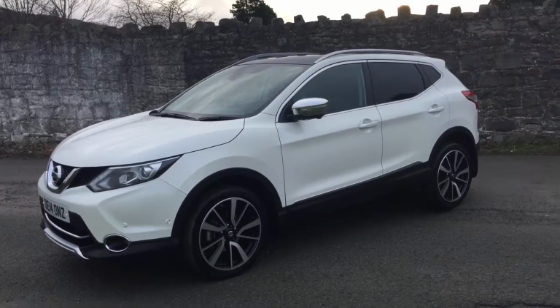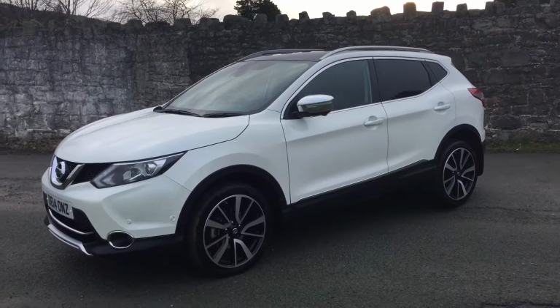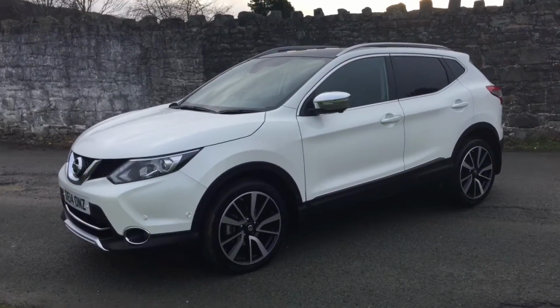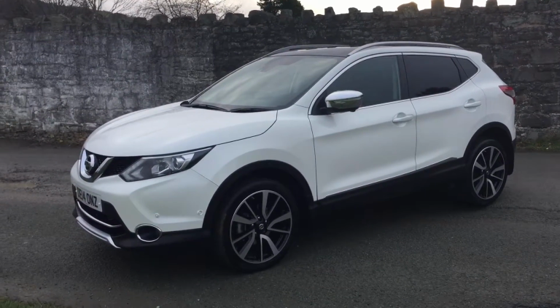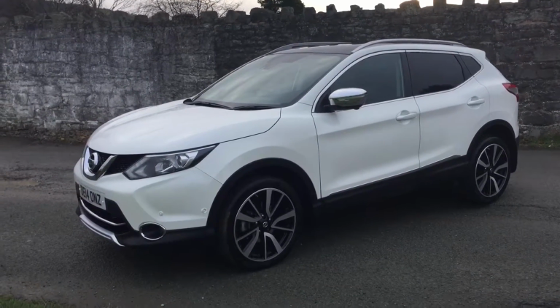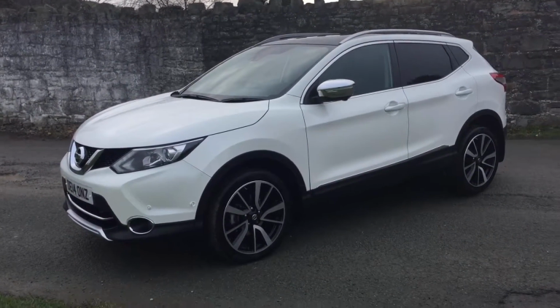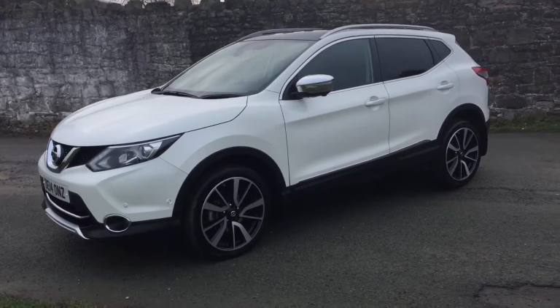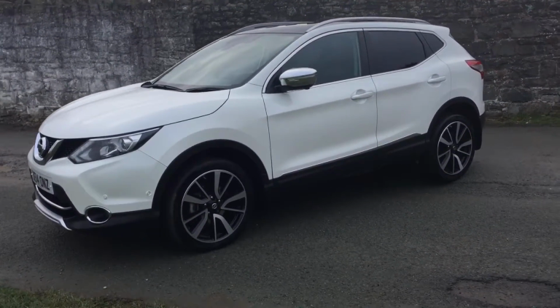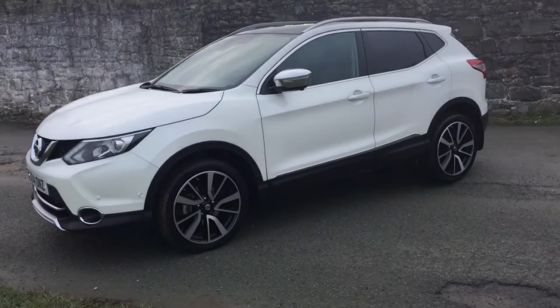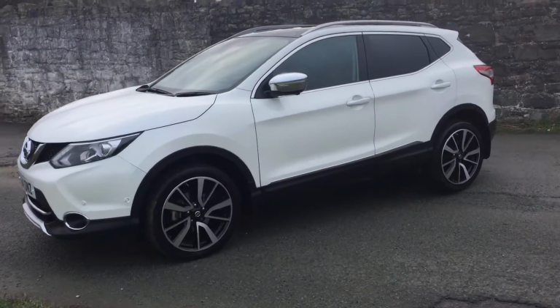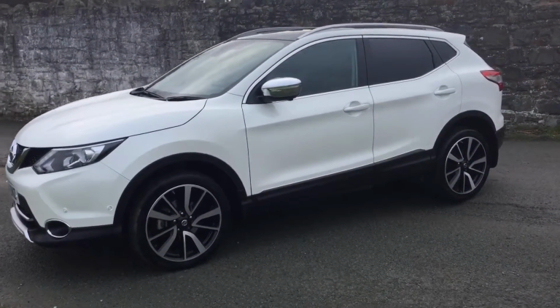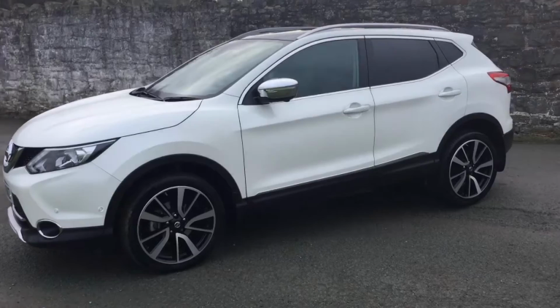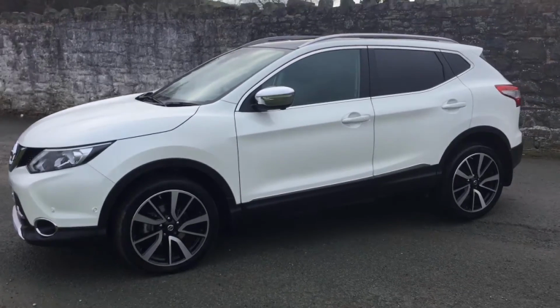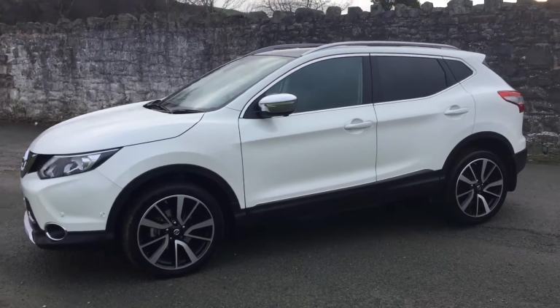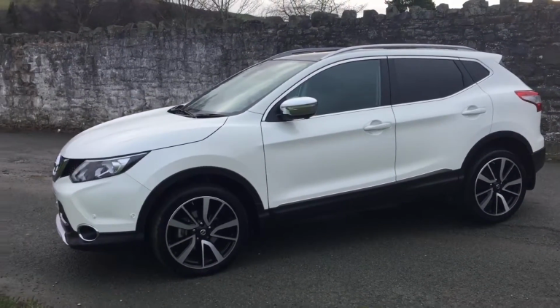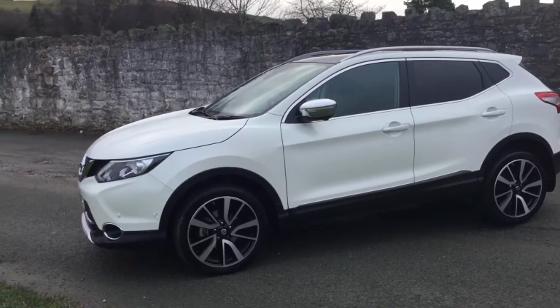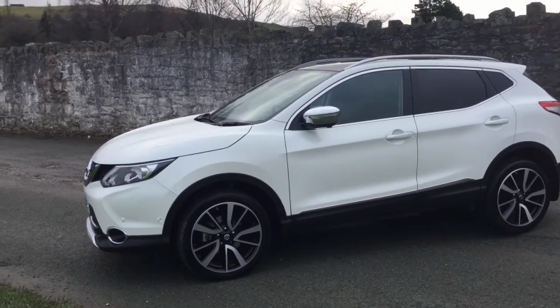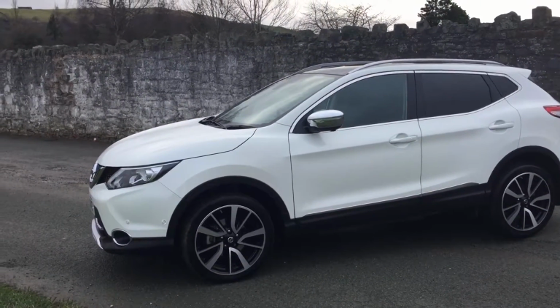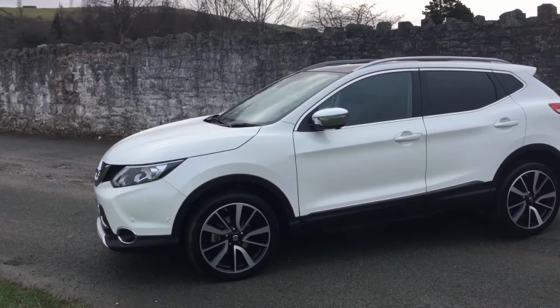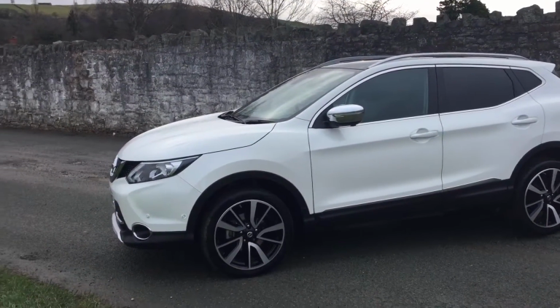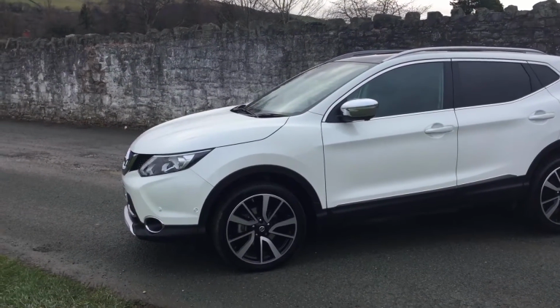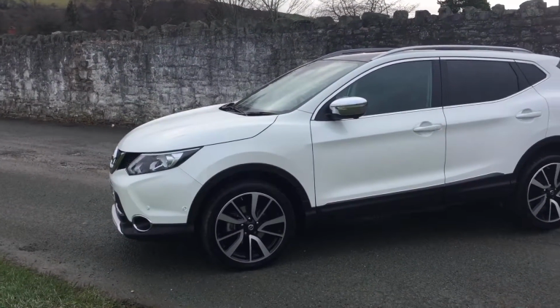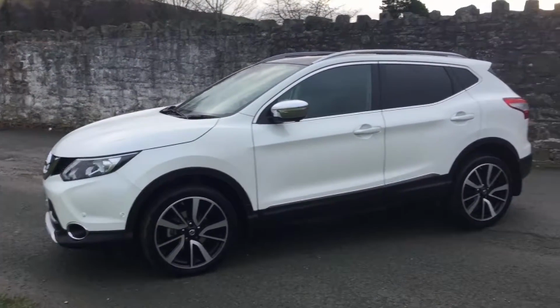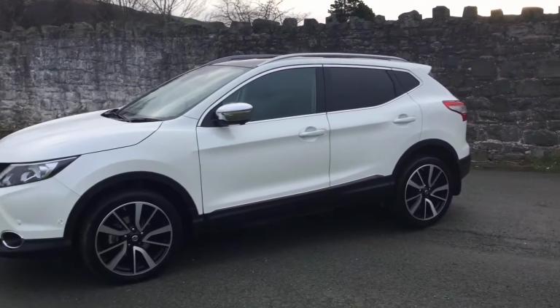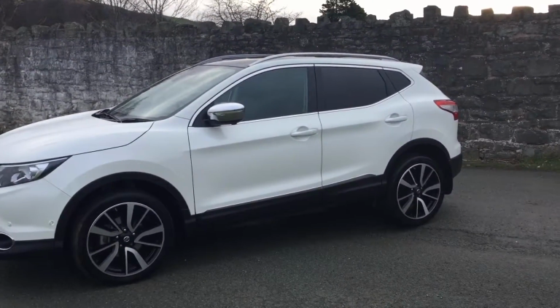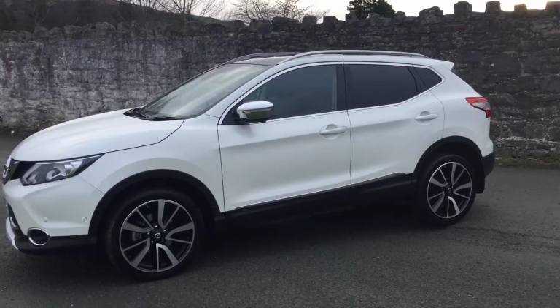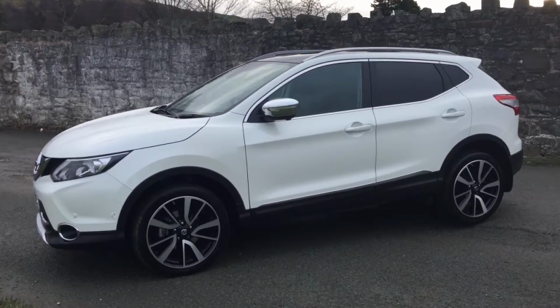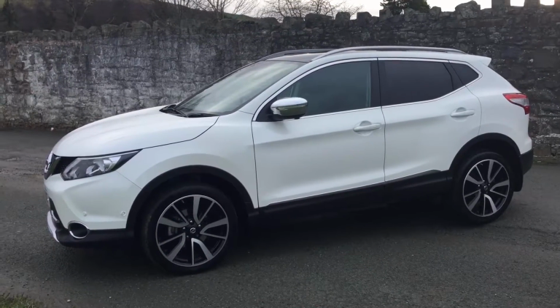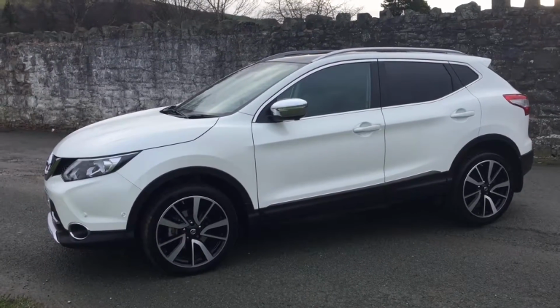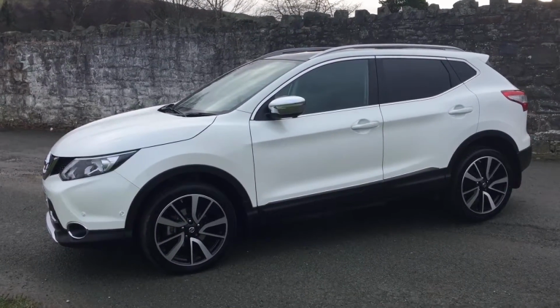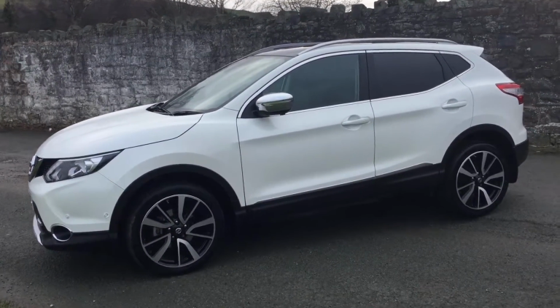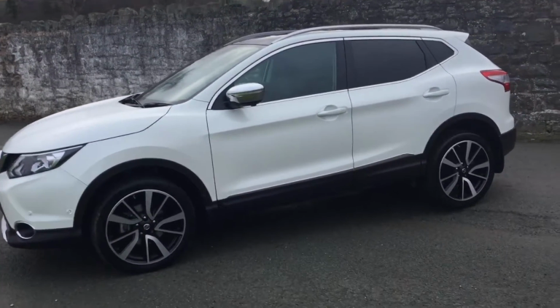This one in particular was first registered in March 2014 and is the Tecna edition, which is the top of the range model. It comes with front and rear parking sensors and also some very nicely designed alloy wheels.